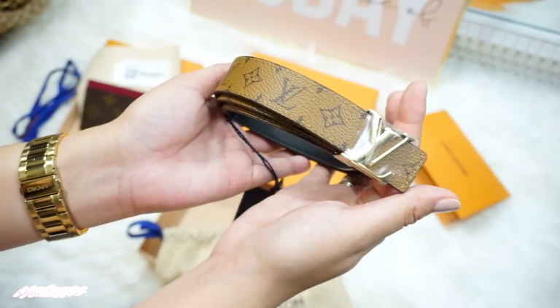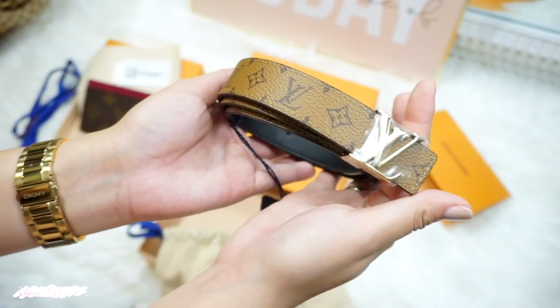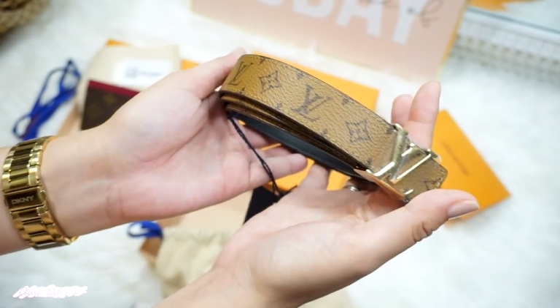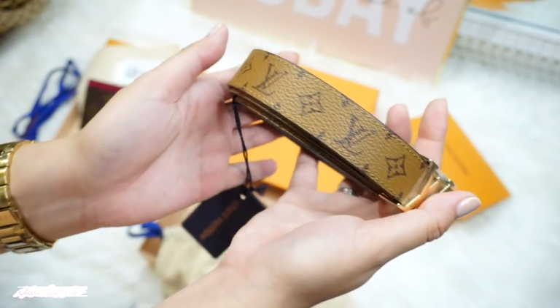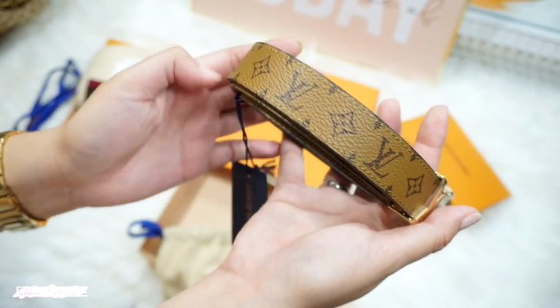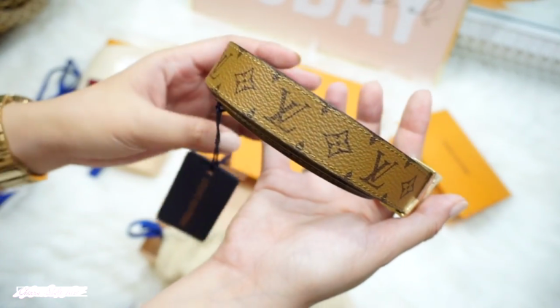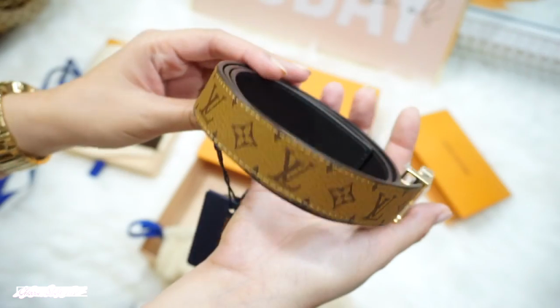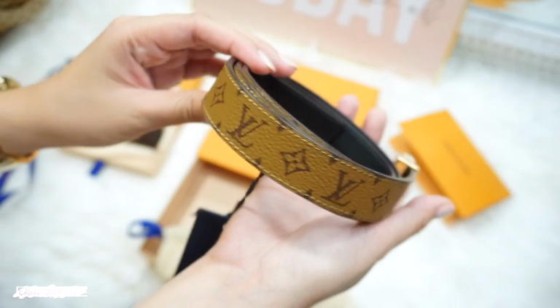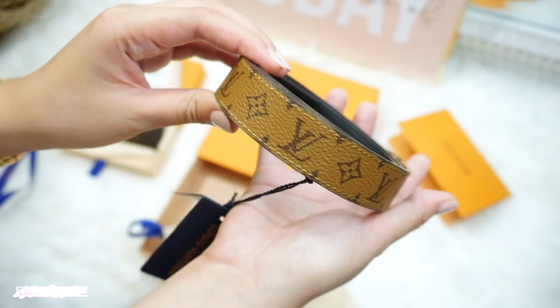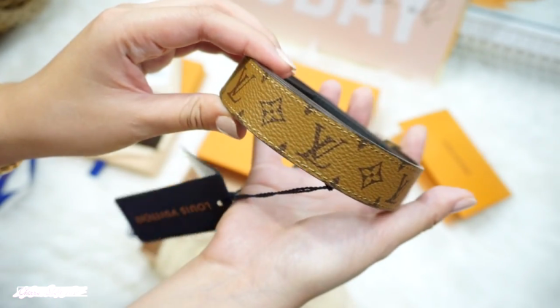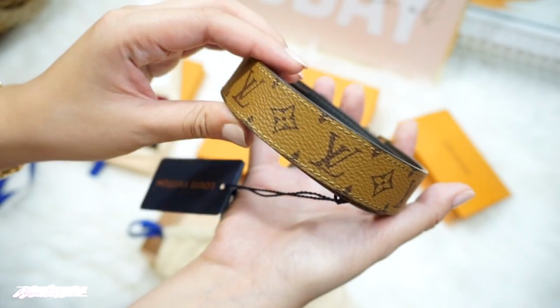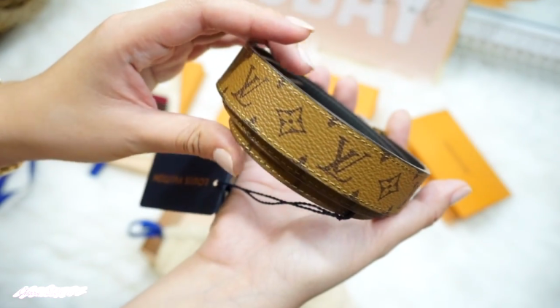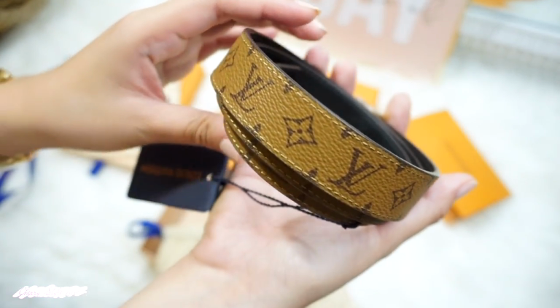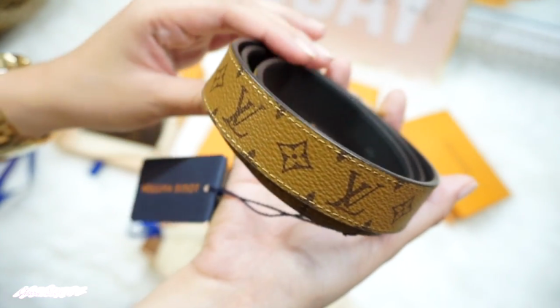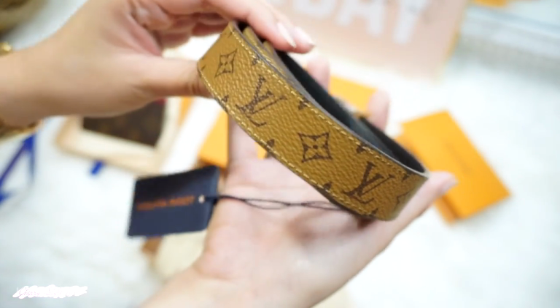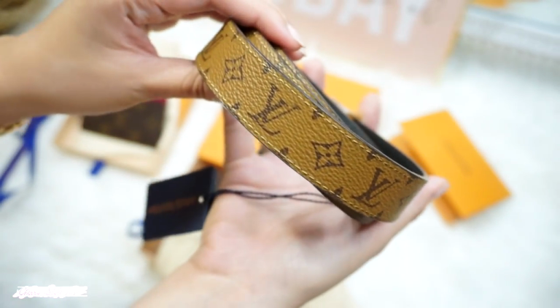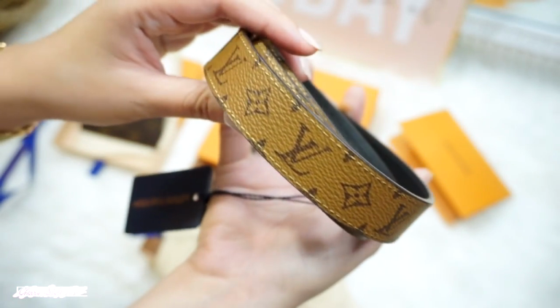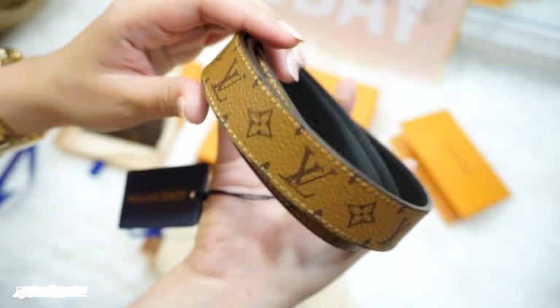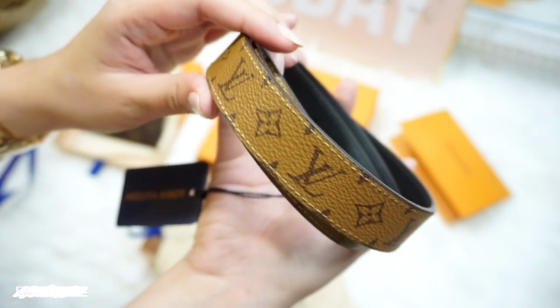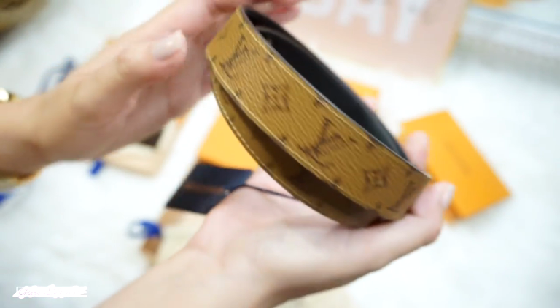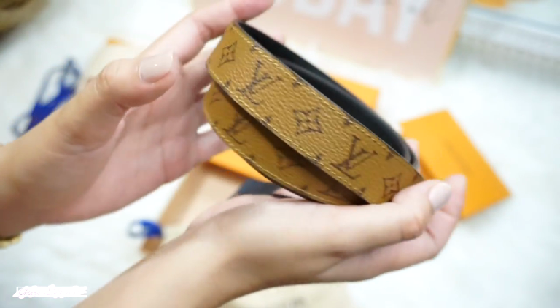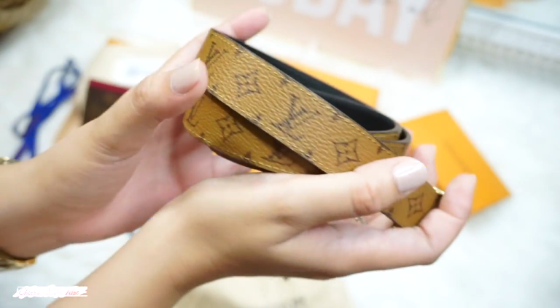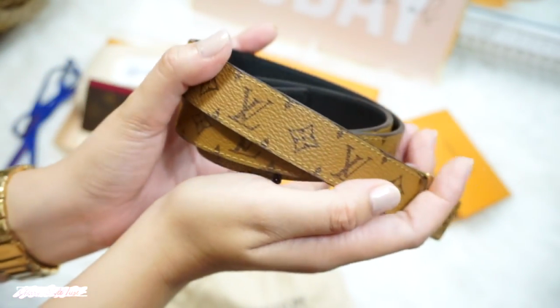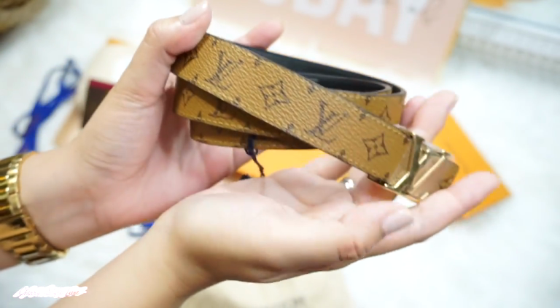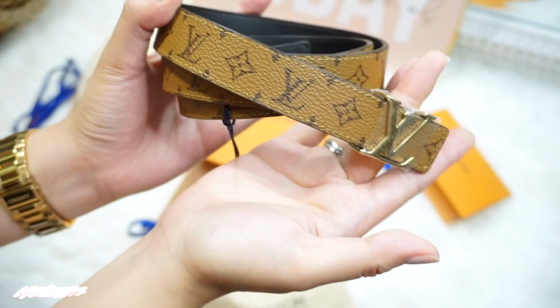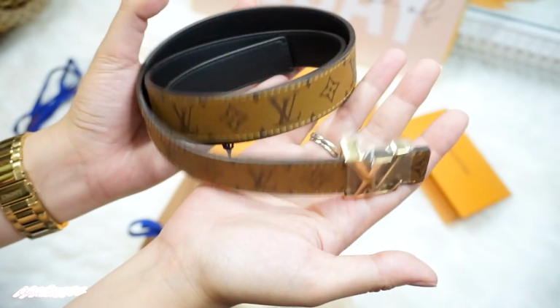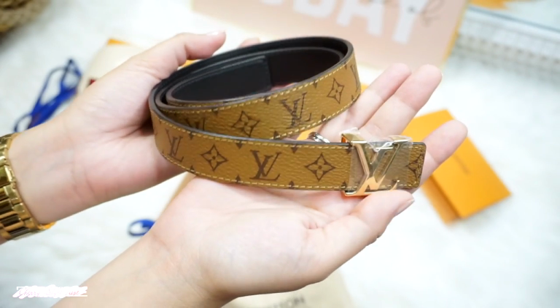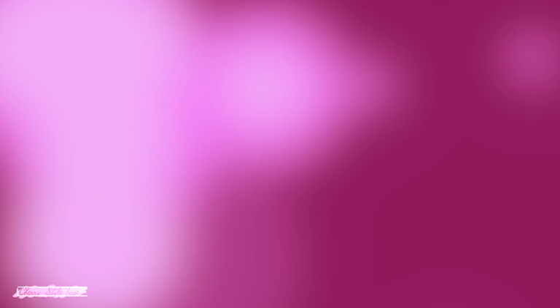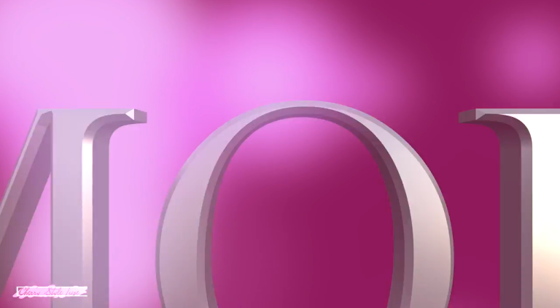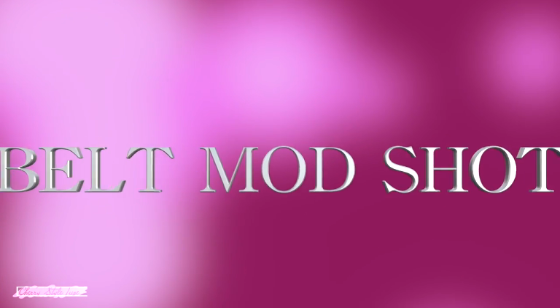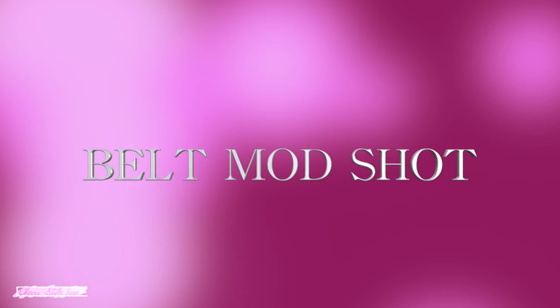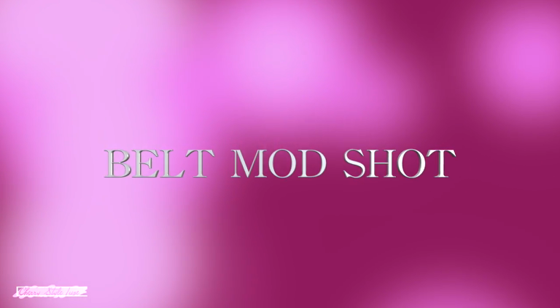Next I'll be showing you the mod shot of this belt, what fits inside the Vavin Chain Wallet, and ways to wear it, so please keep on watching!